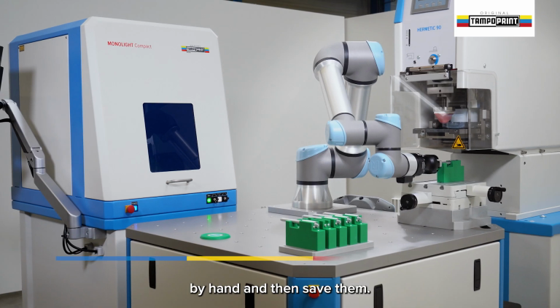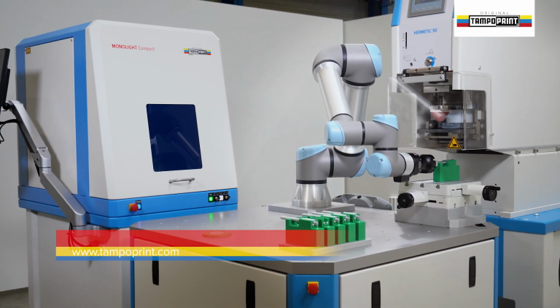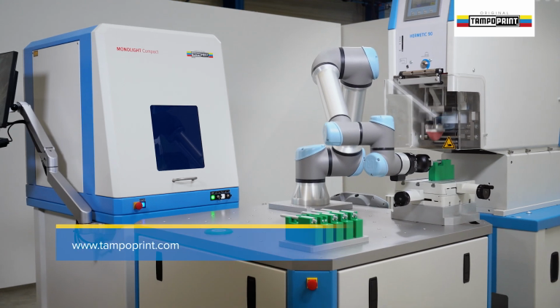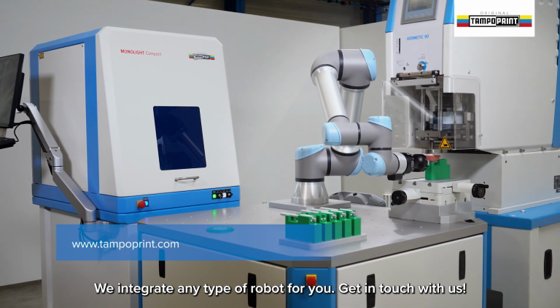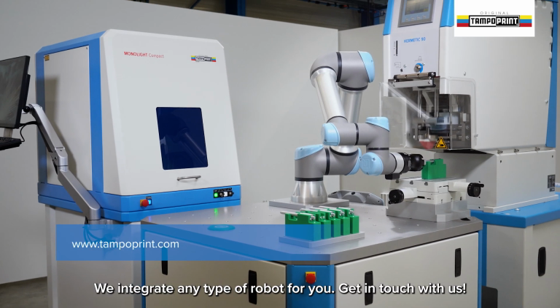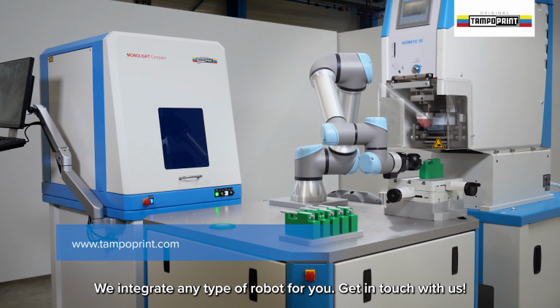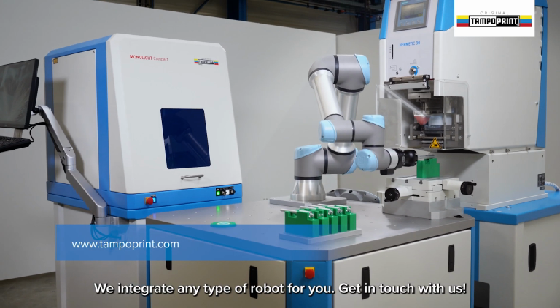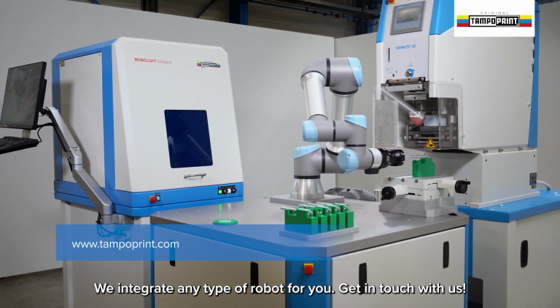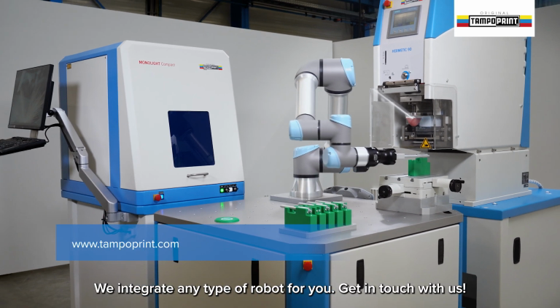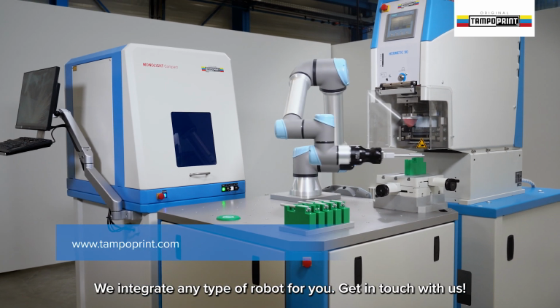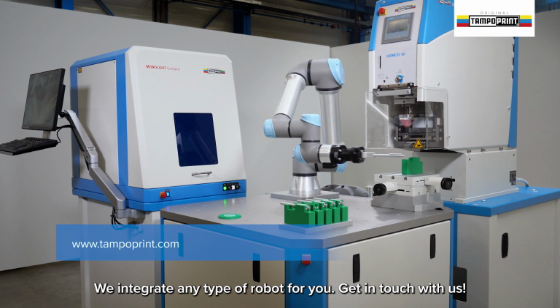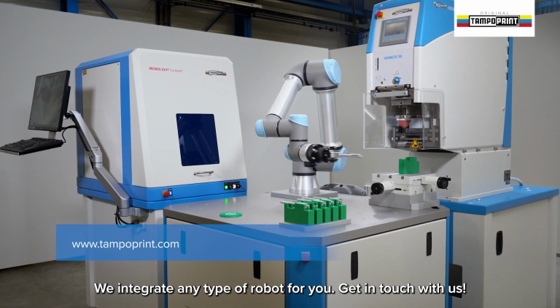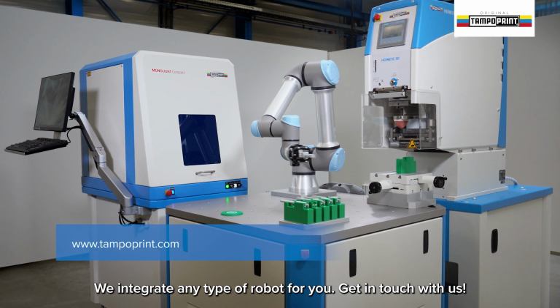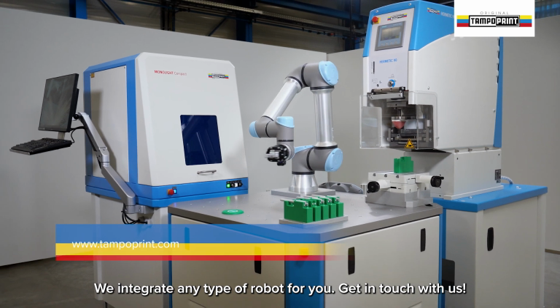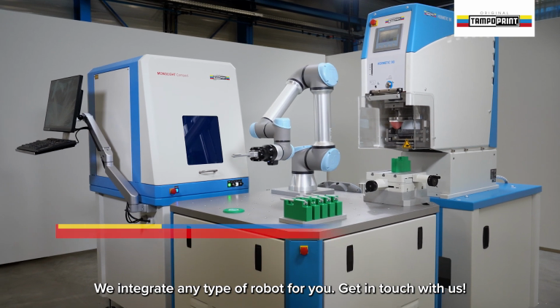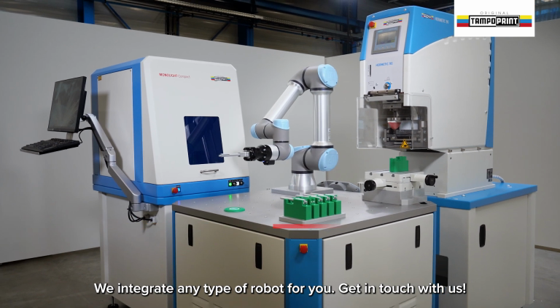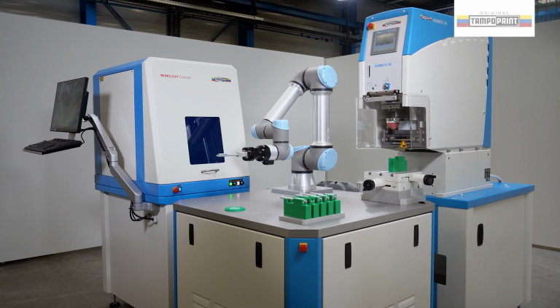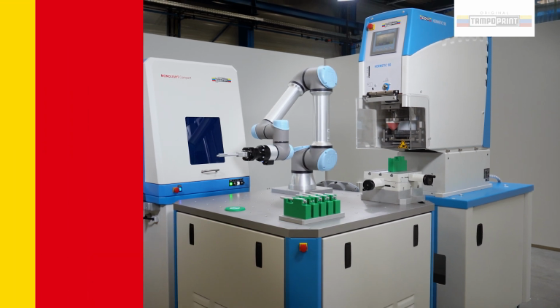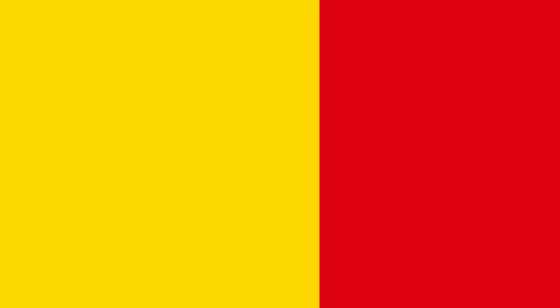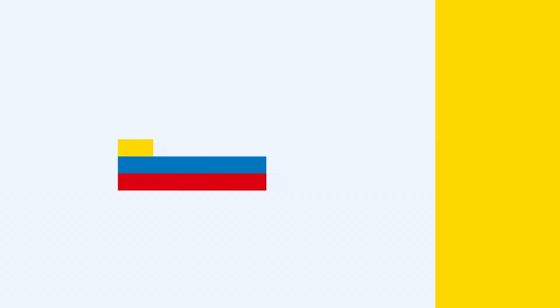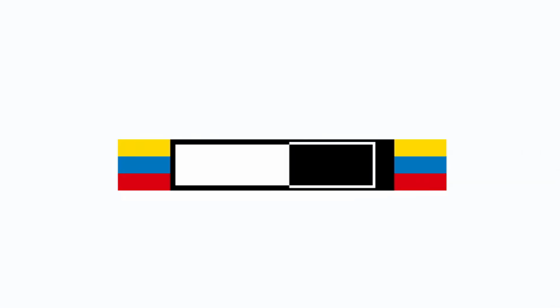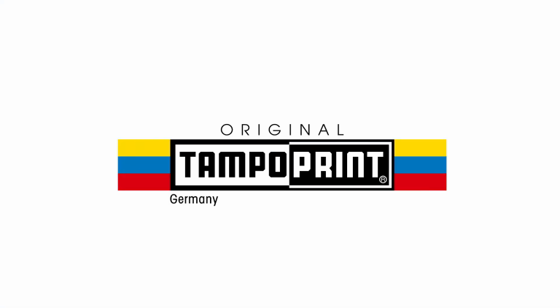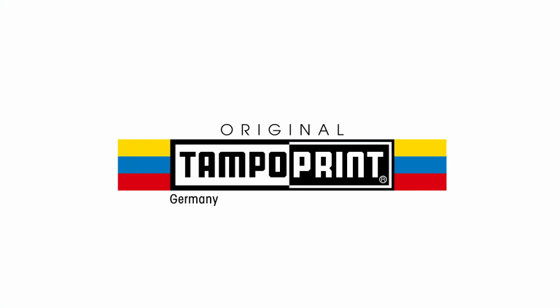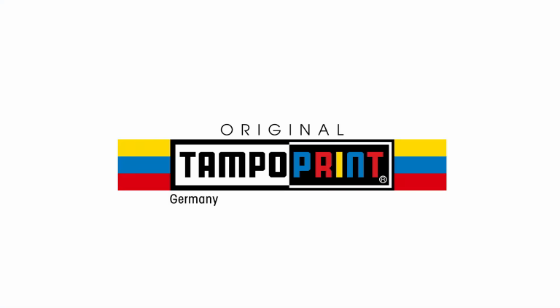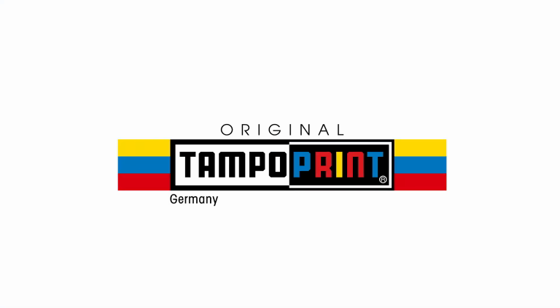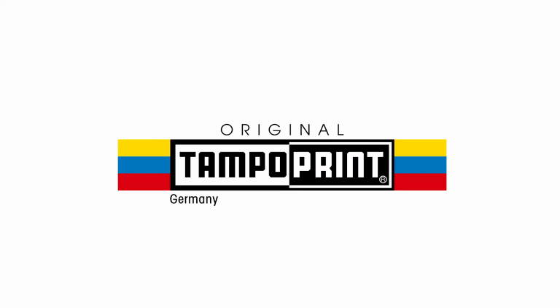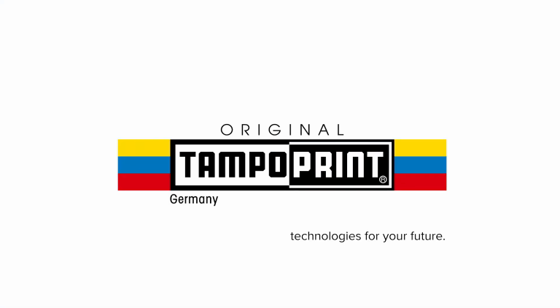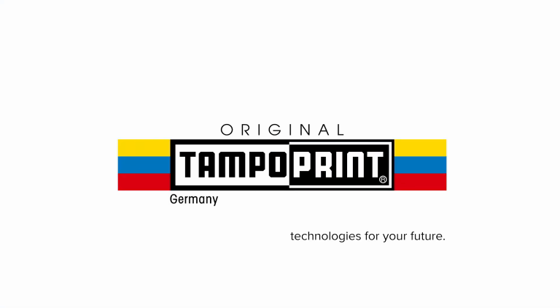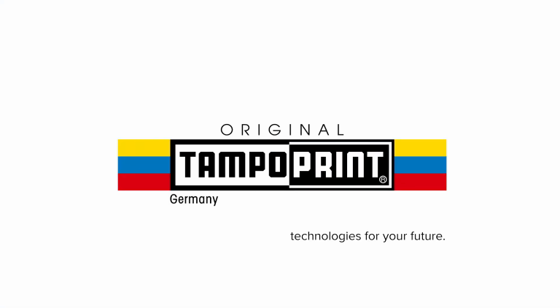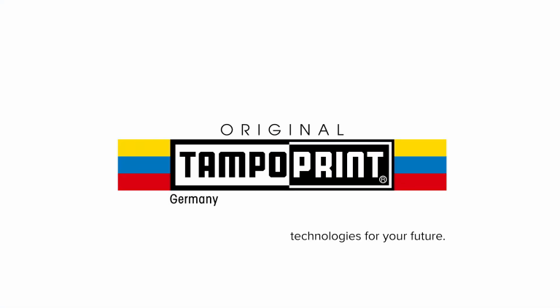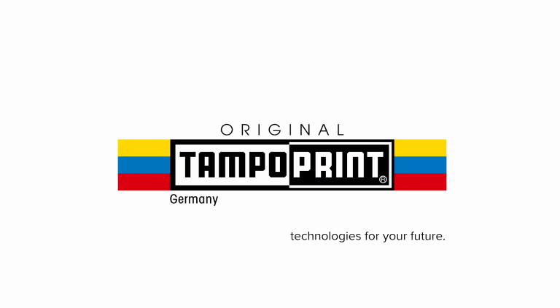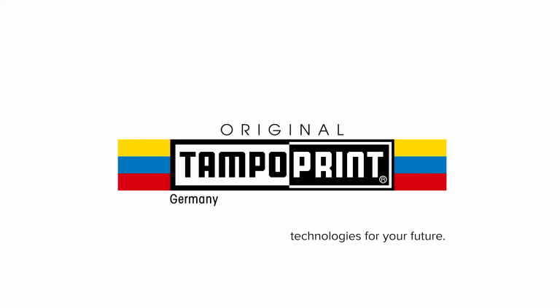We integrate any type of robot for you — get in touch with us. Technologies for your future.